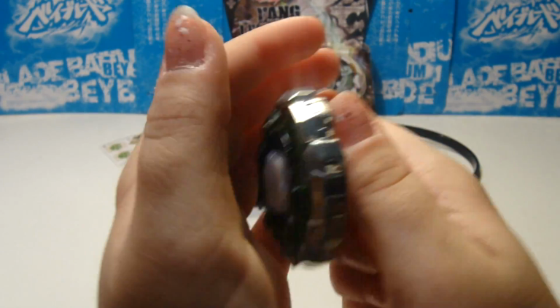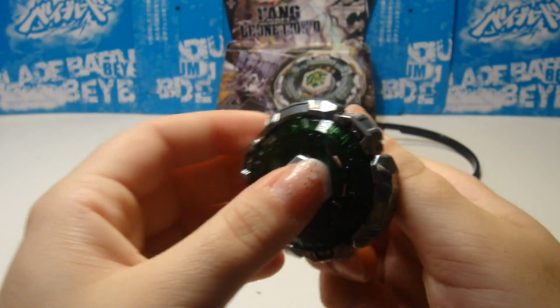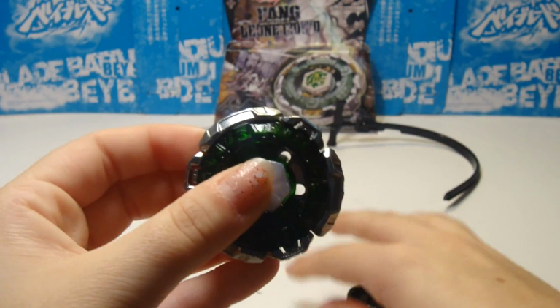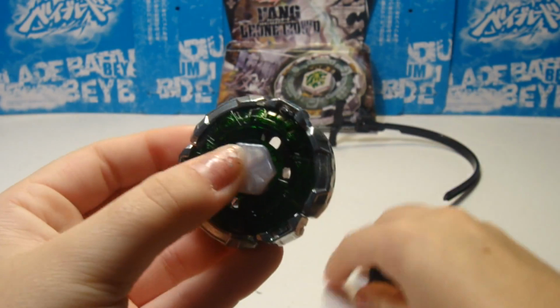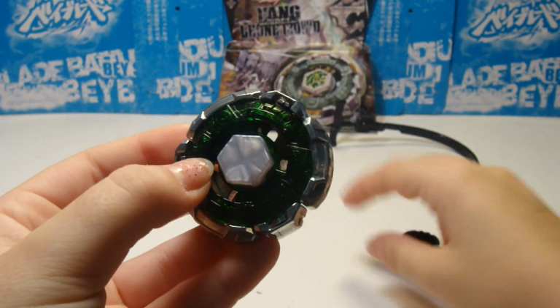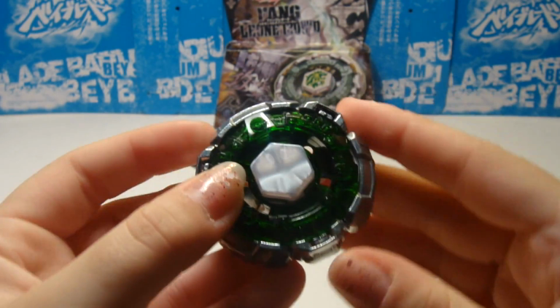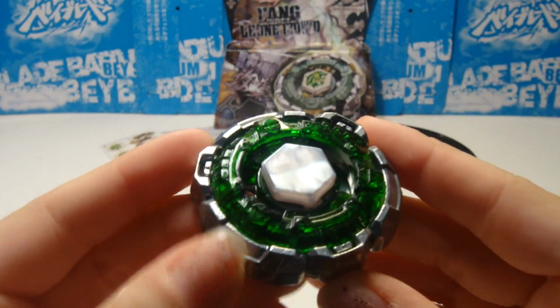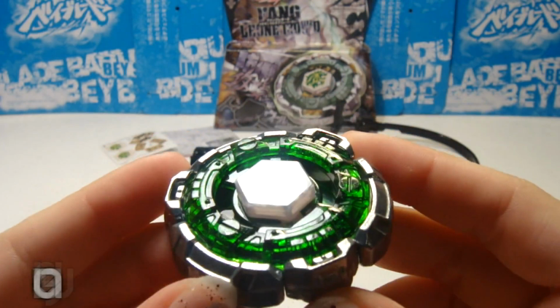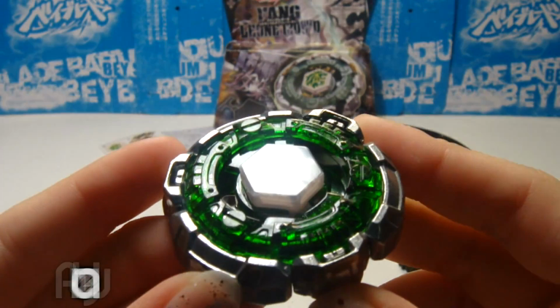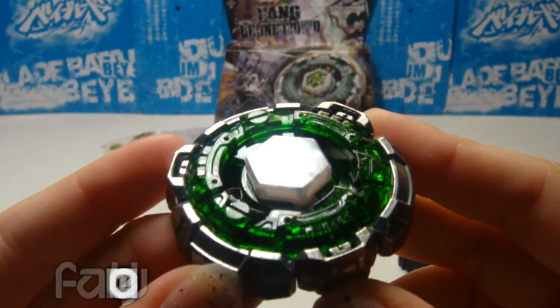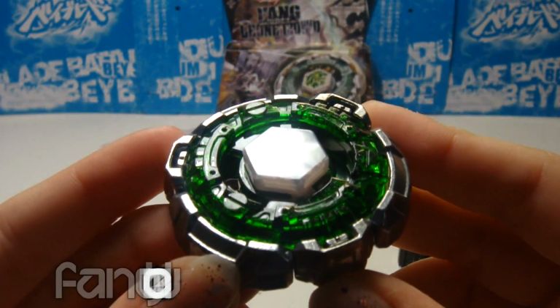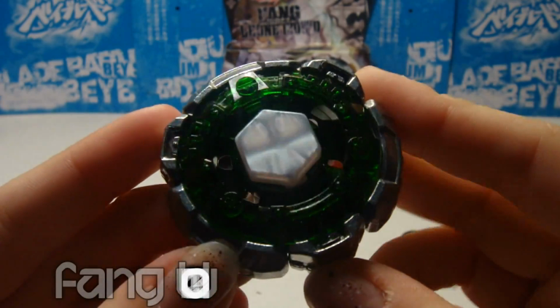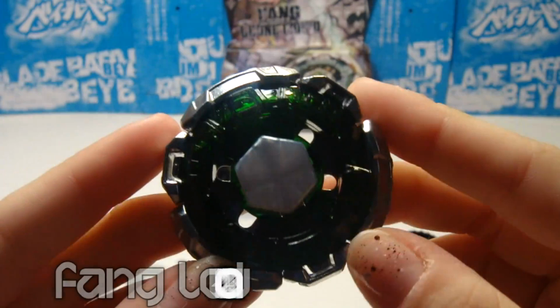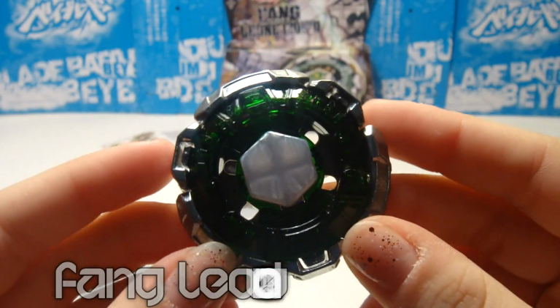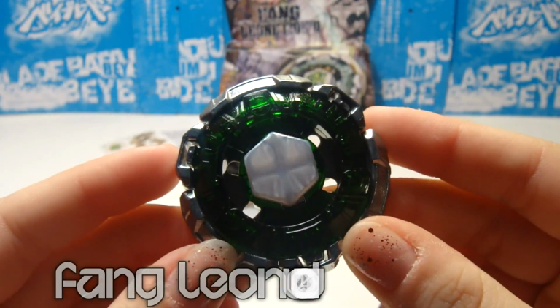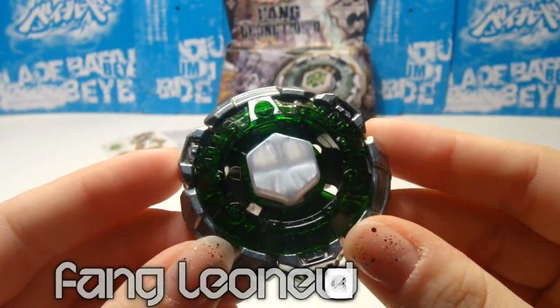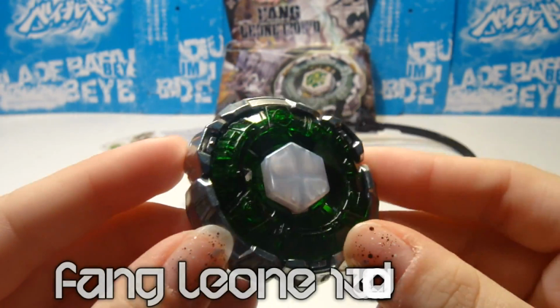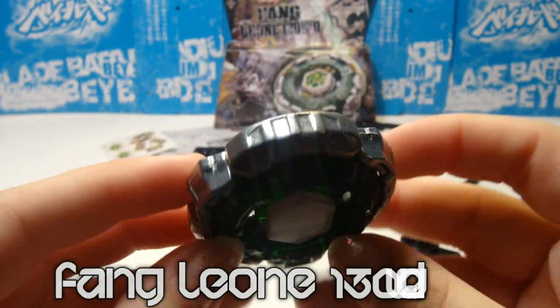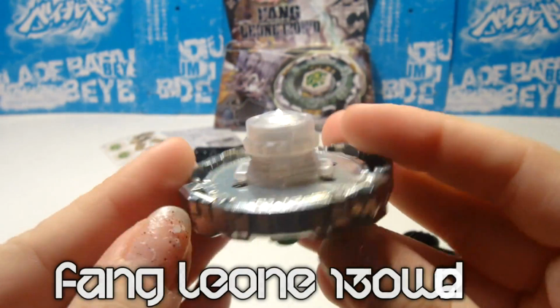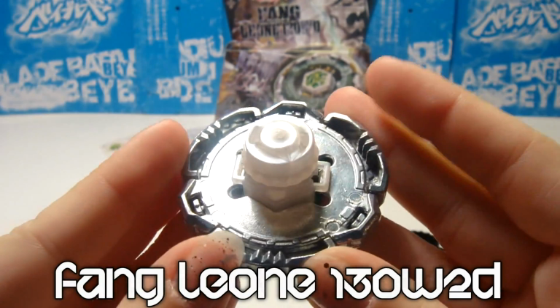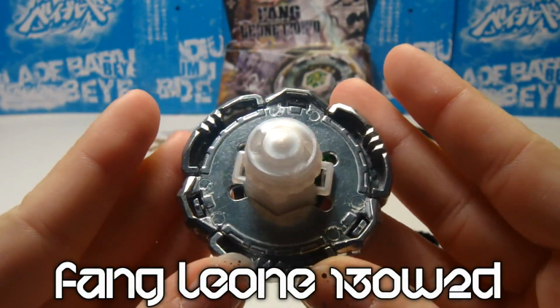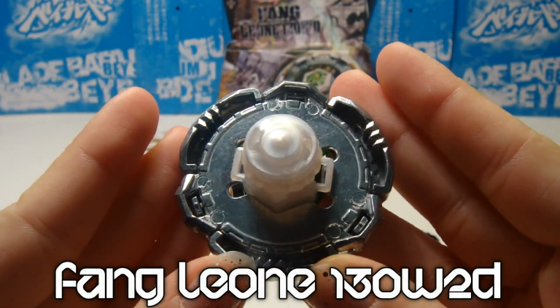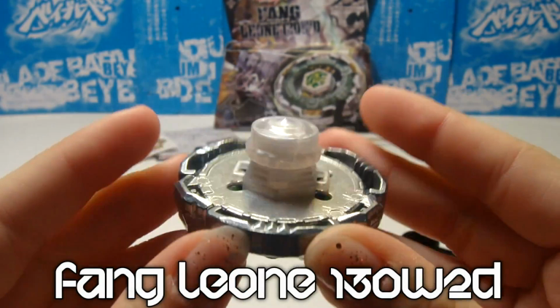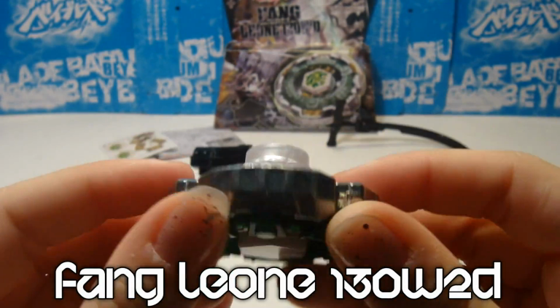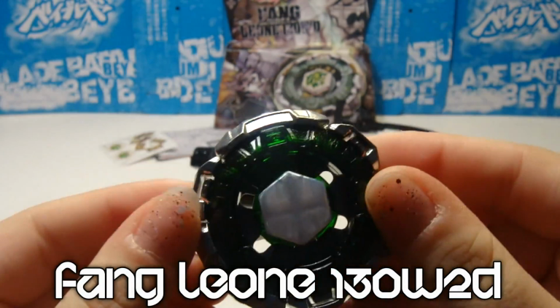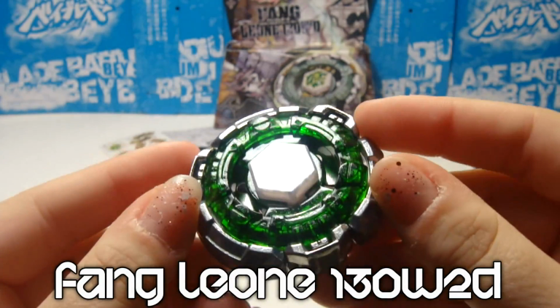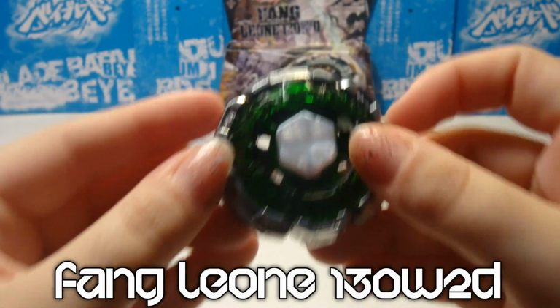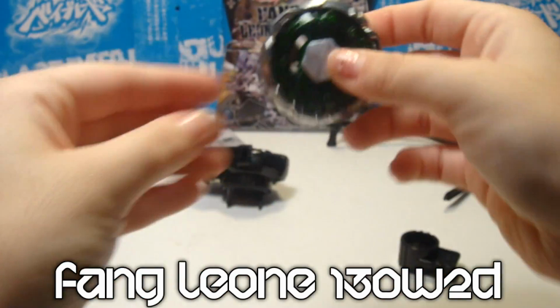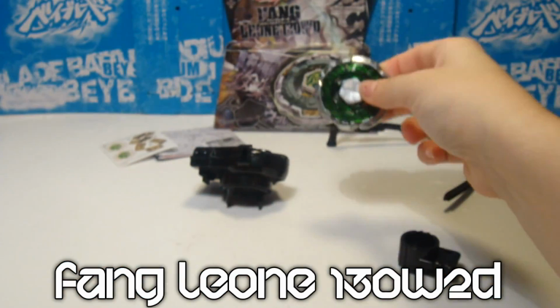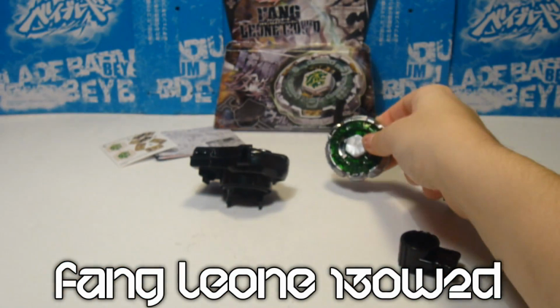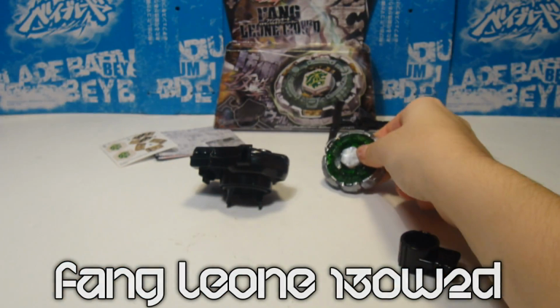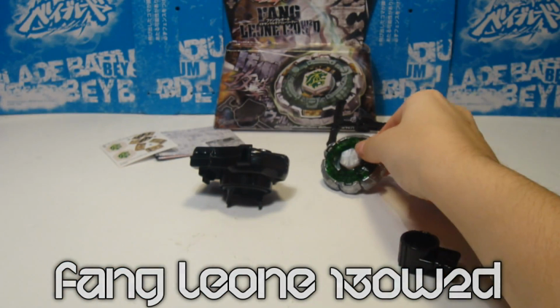So now I have fully assembled L-Drago — Final owned 130 W2D — and I love it, but with the stickers it's even more beautiful.